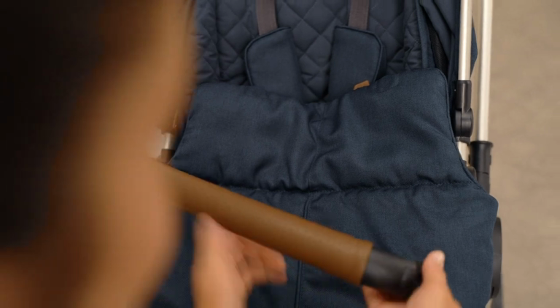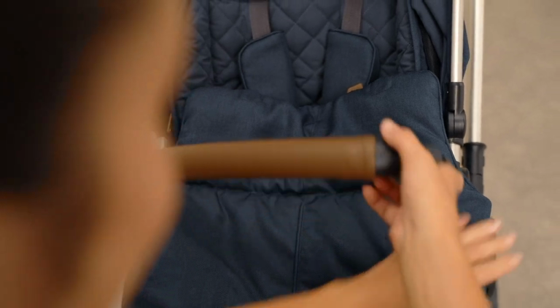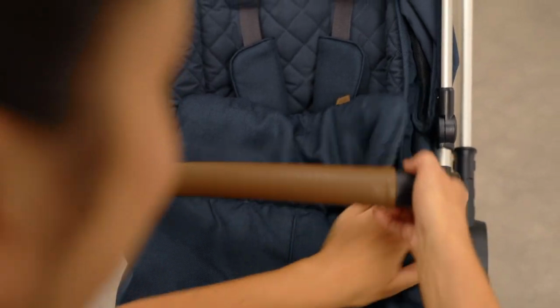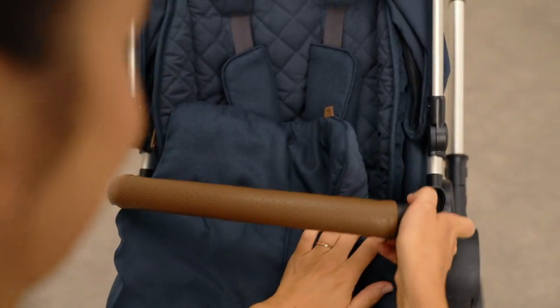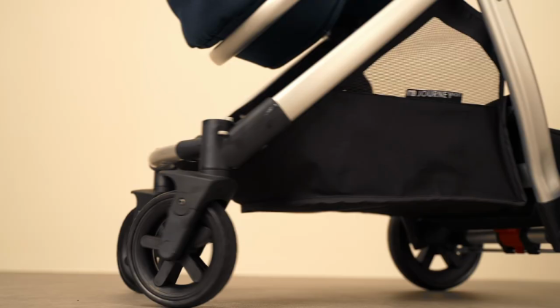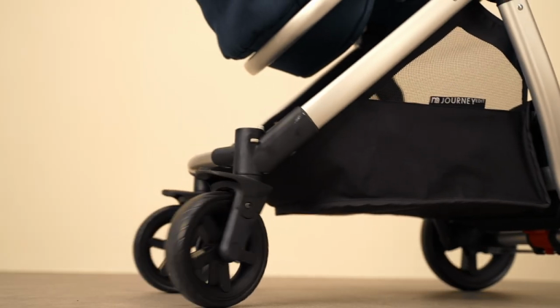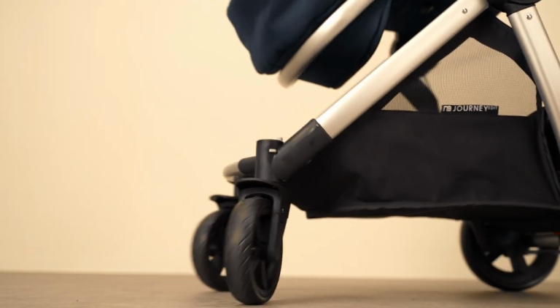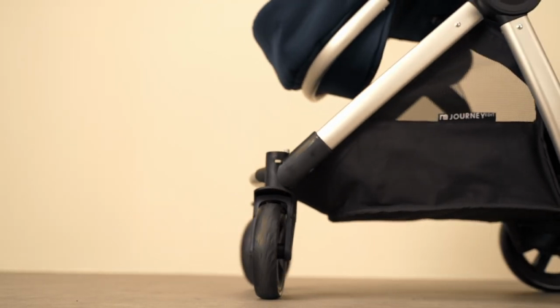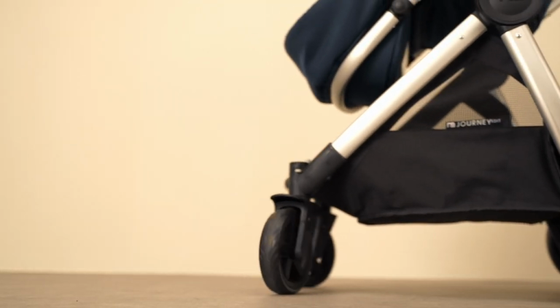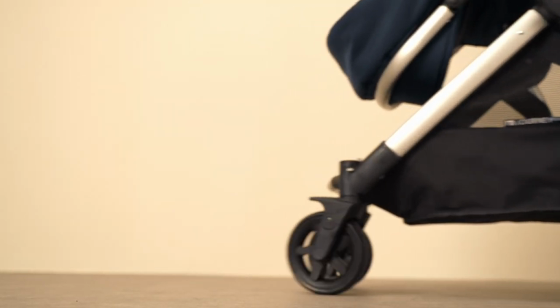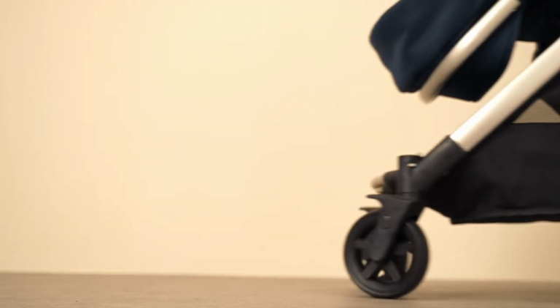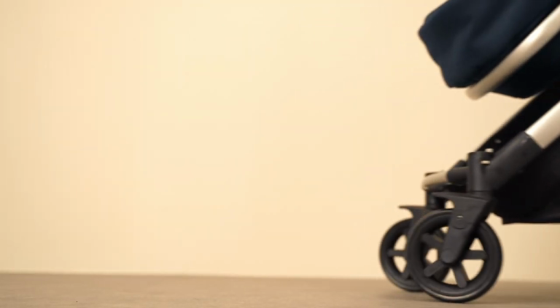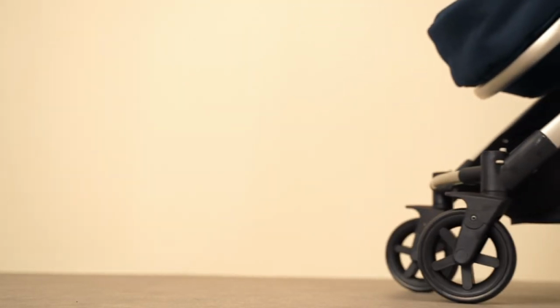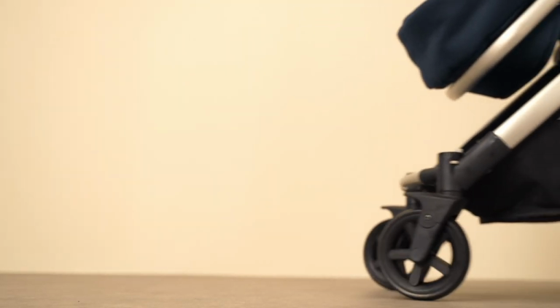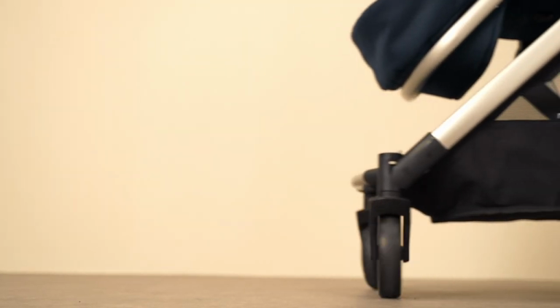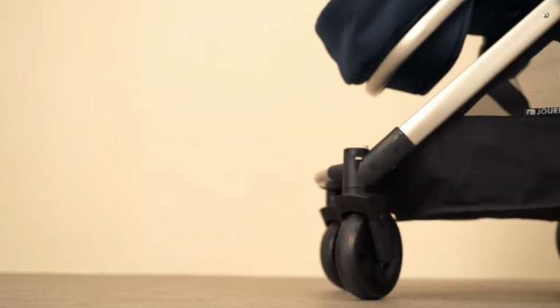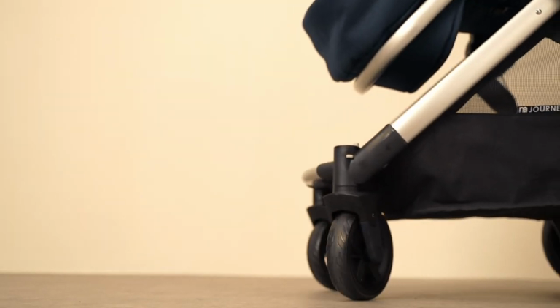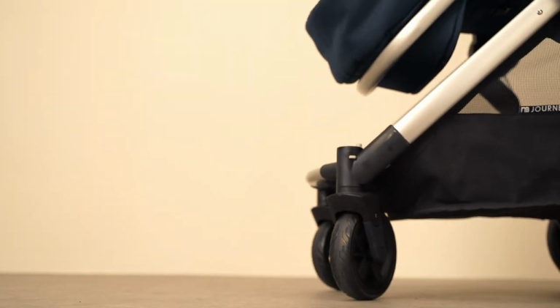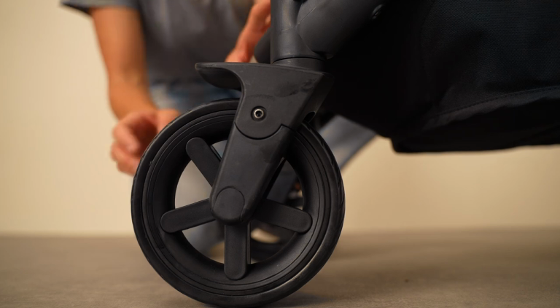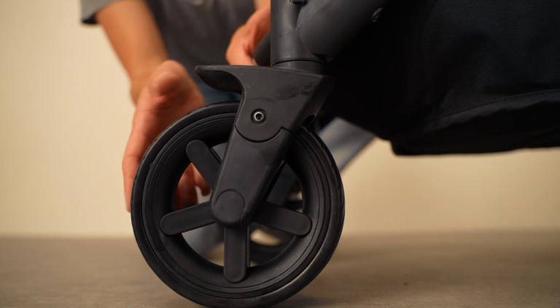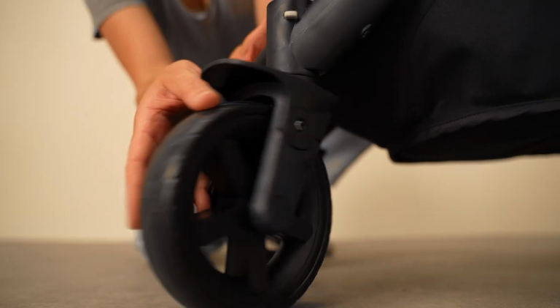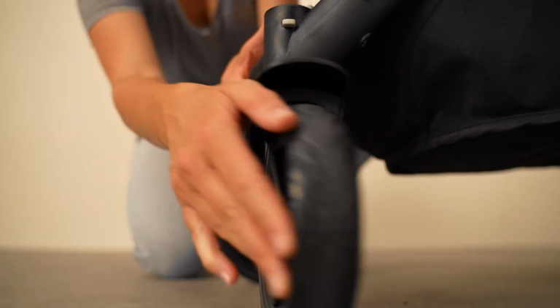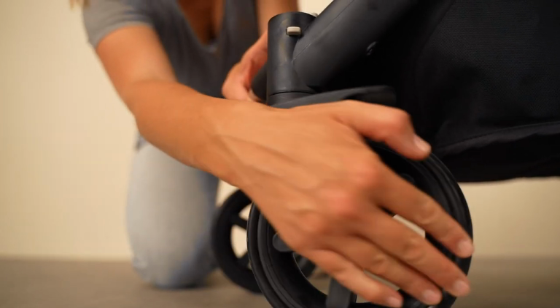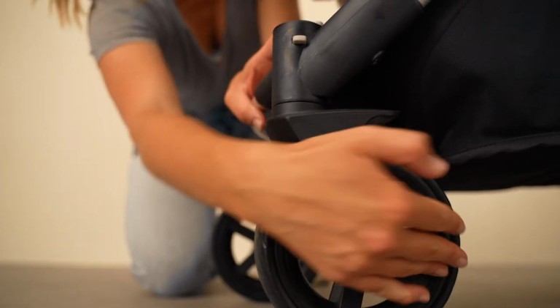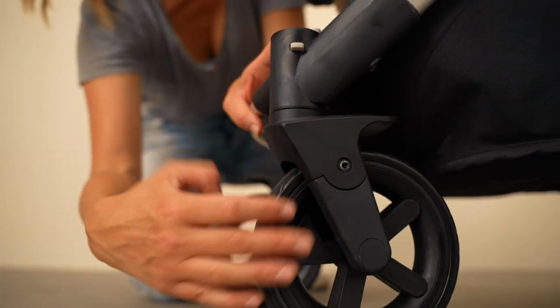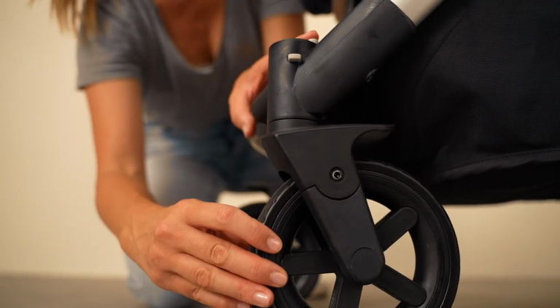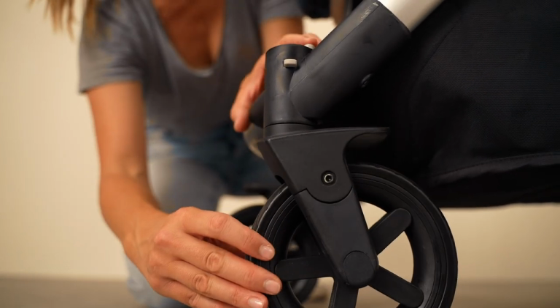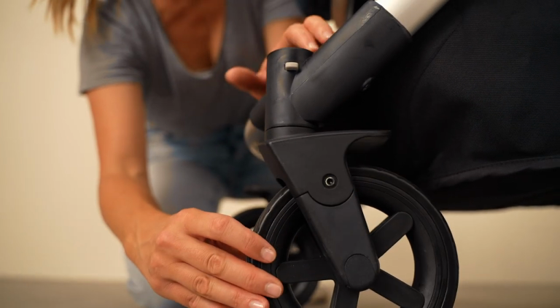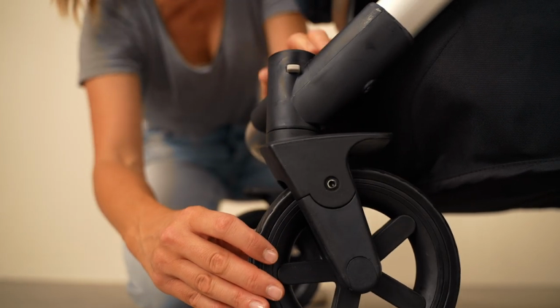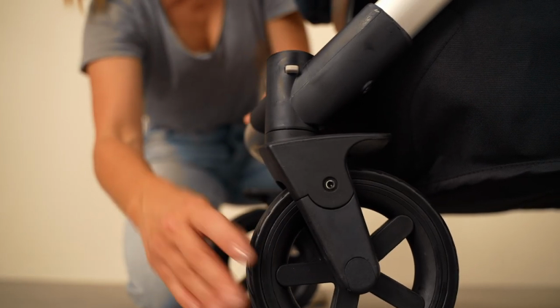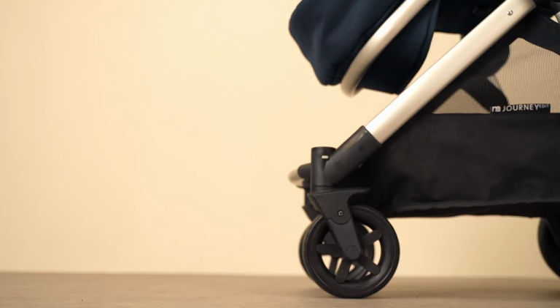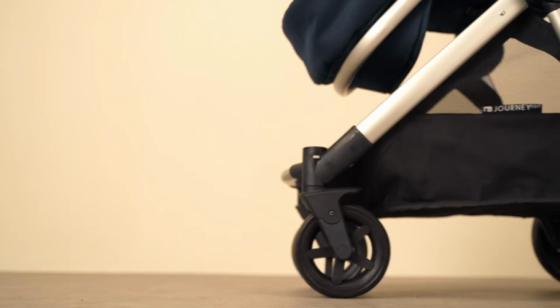Another attractive feature of the Journey edit is its lockable front swivel wheels and full suspension for a smooth ride across all surfaces.